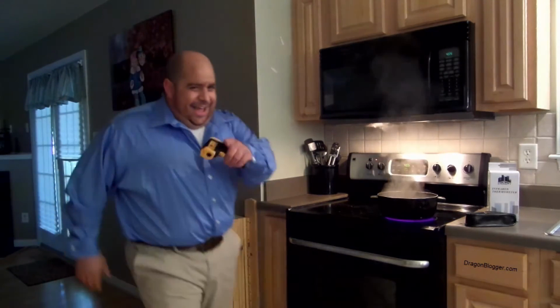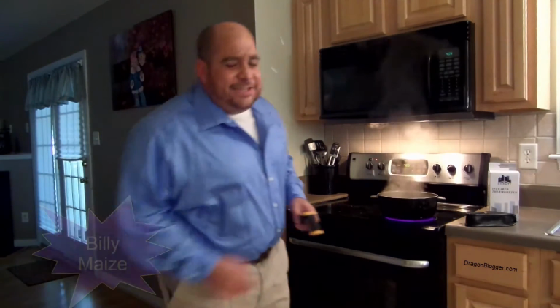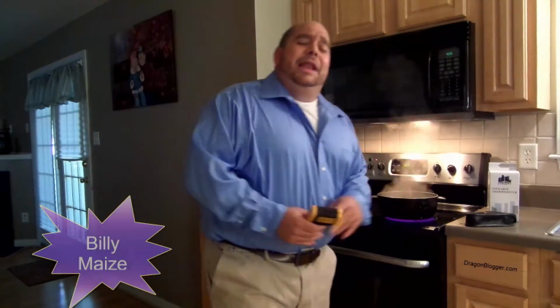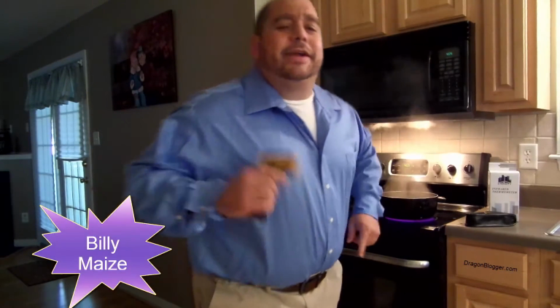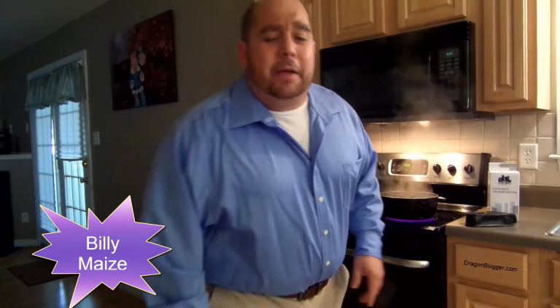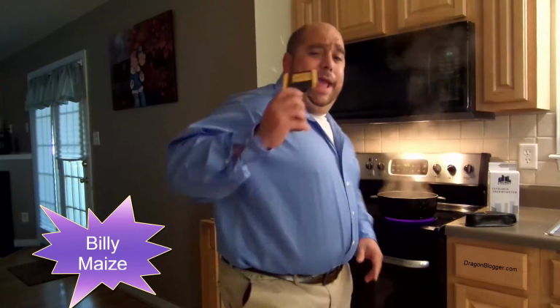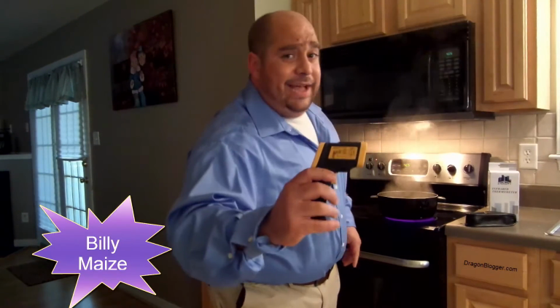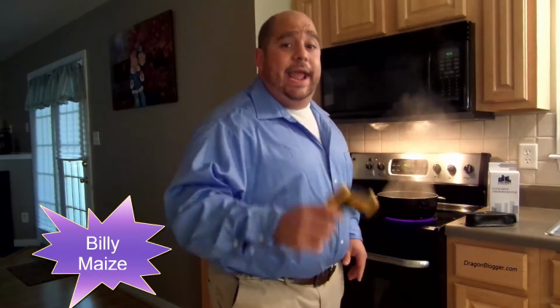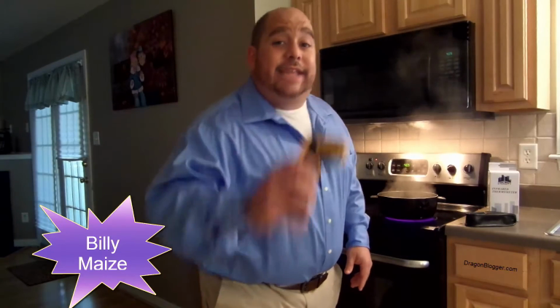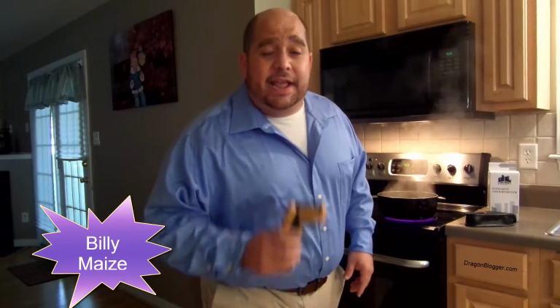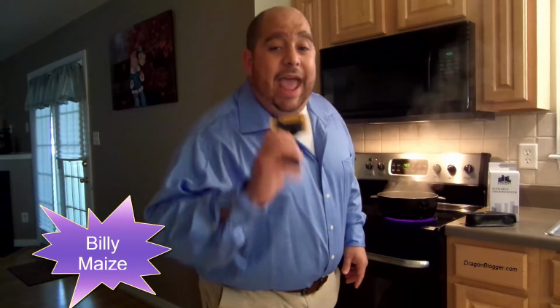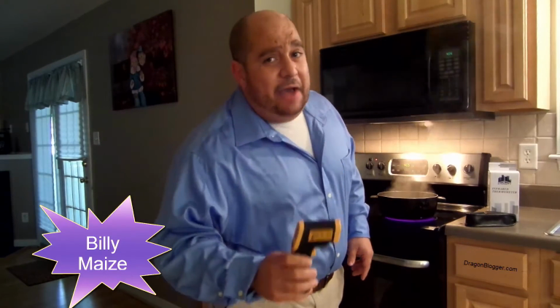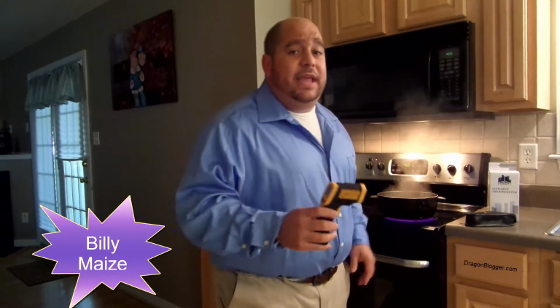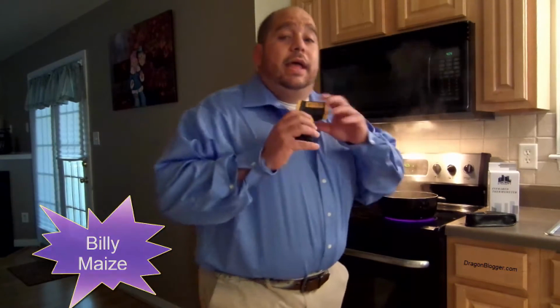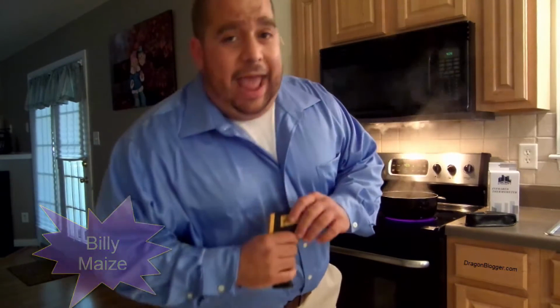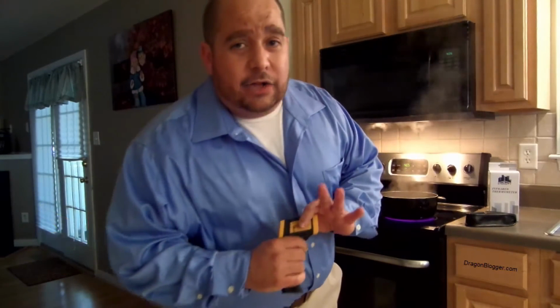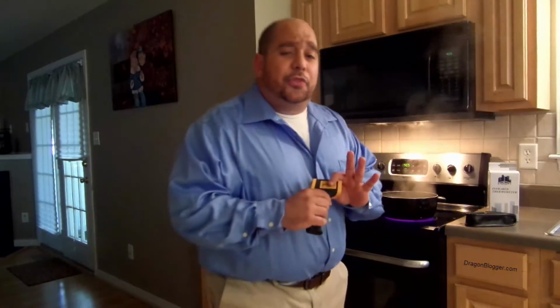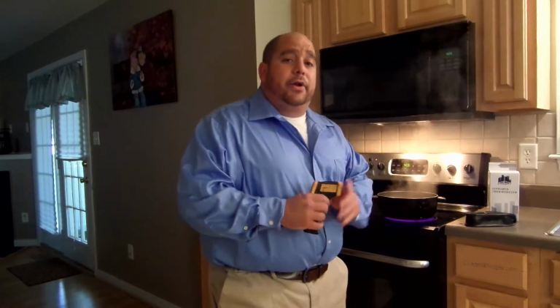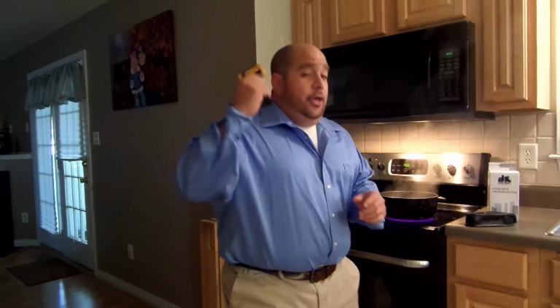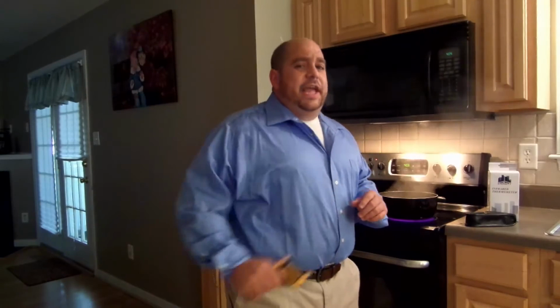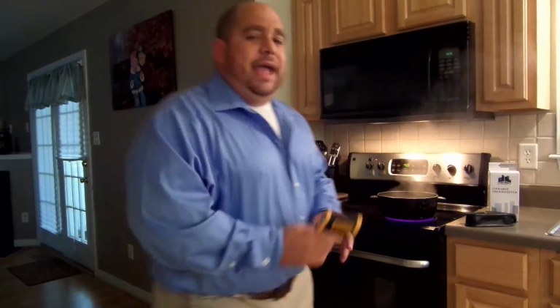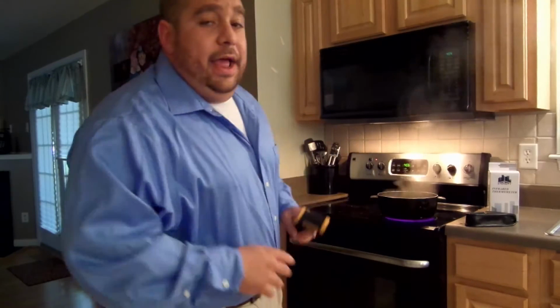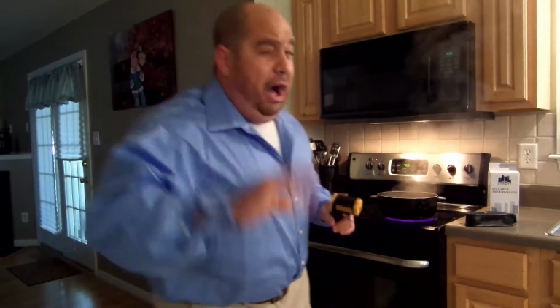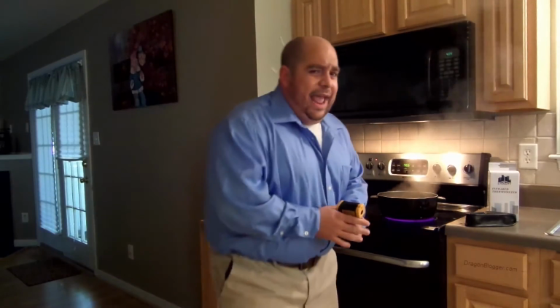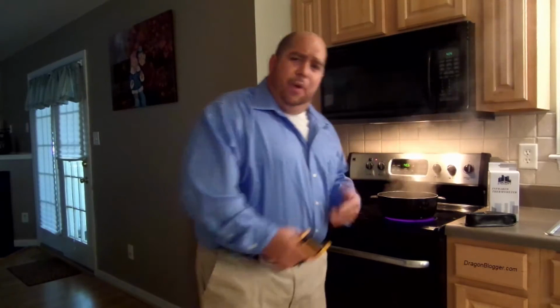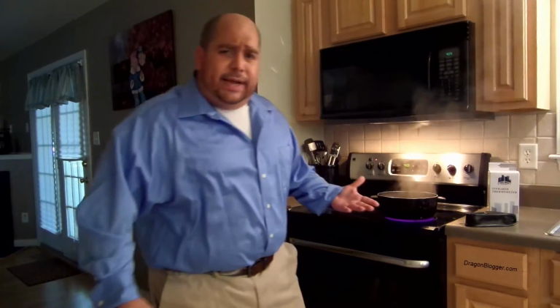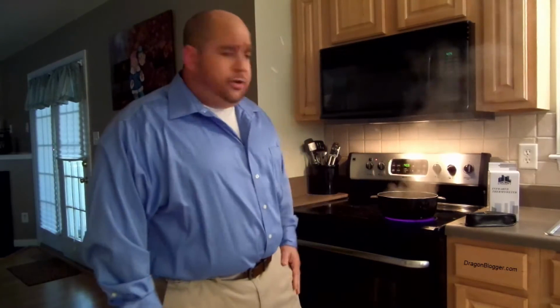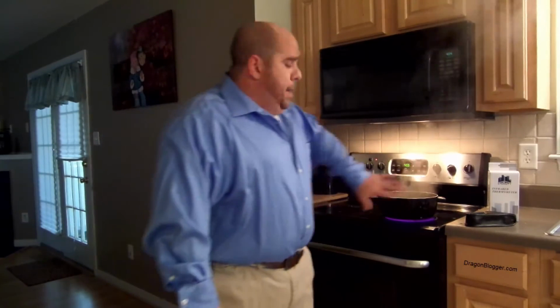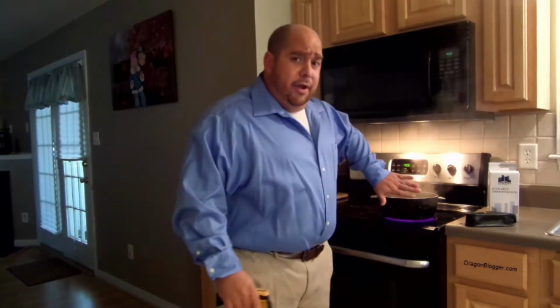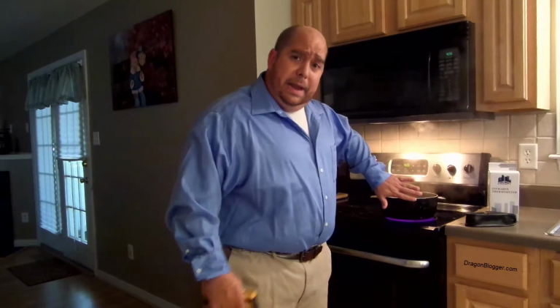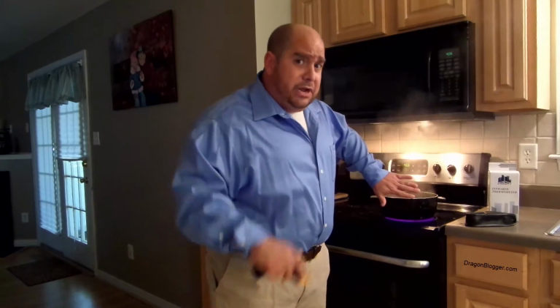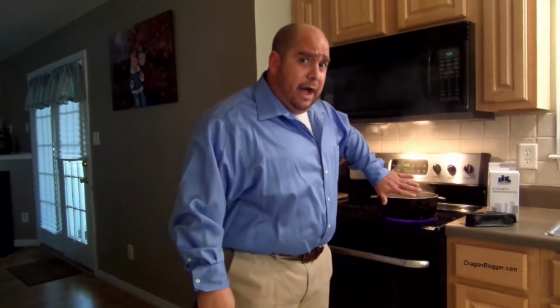Hey guys, Ben Amaze here again with the amazing E-Tech City DT8550 handheld digital thermometer. This thing is amazing. Gone are the days when you have to check the temperature by putting your hand on it and melting your hand off.